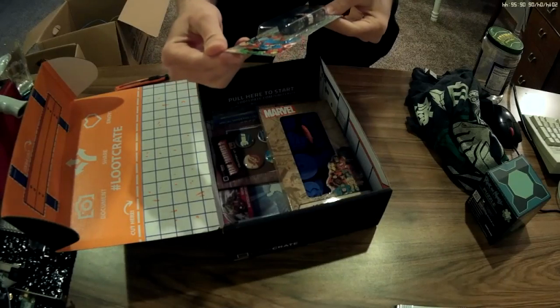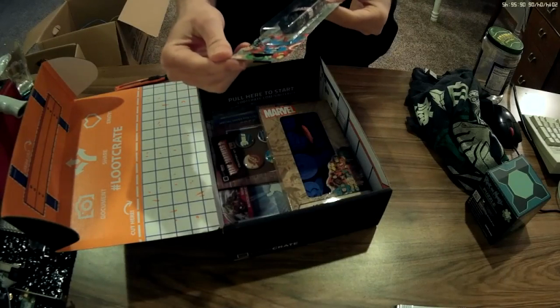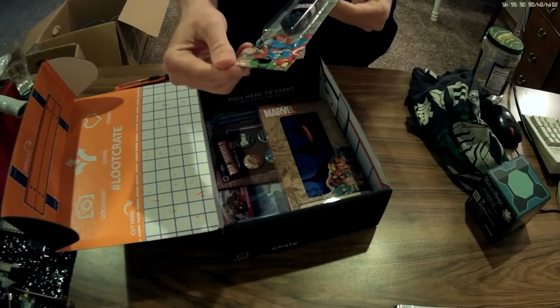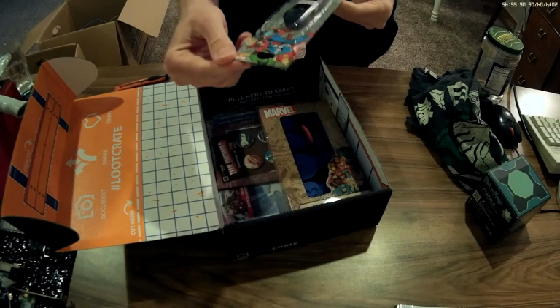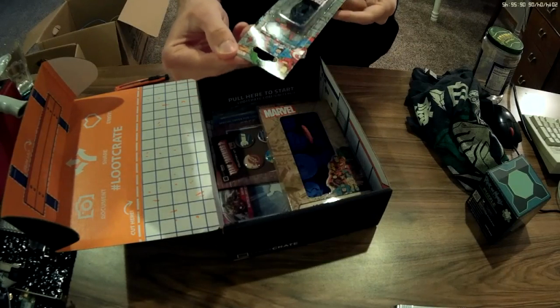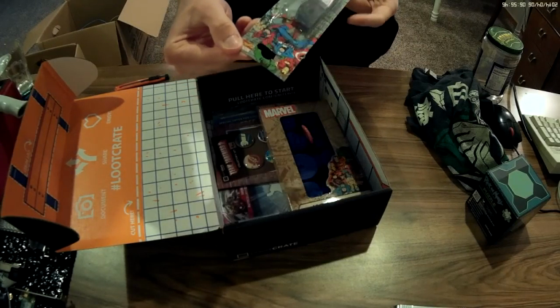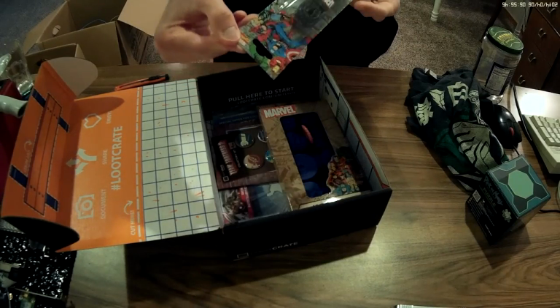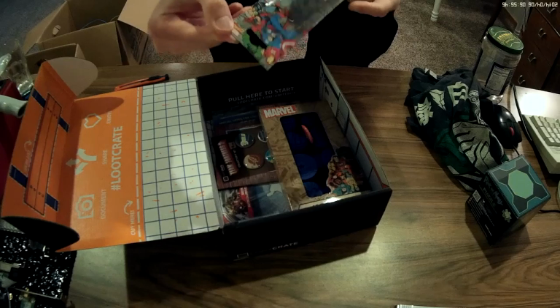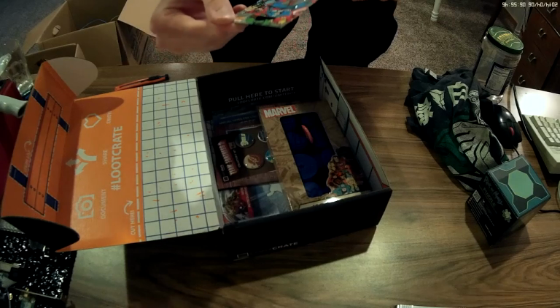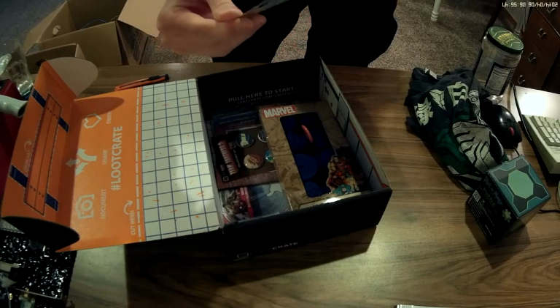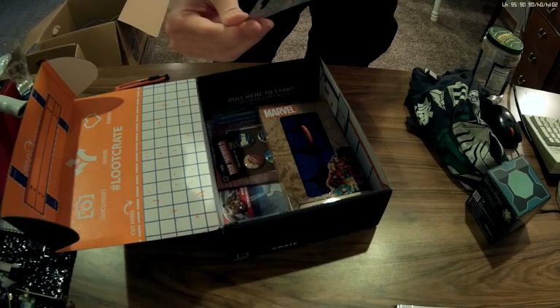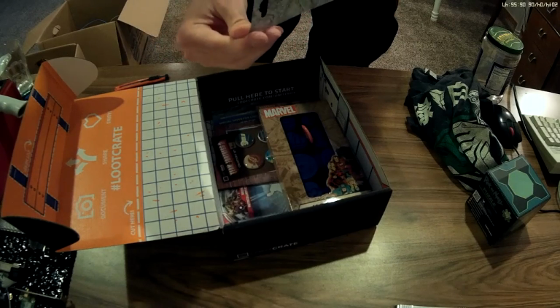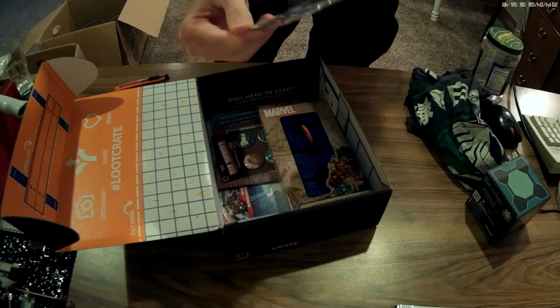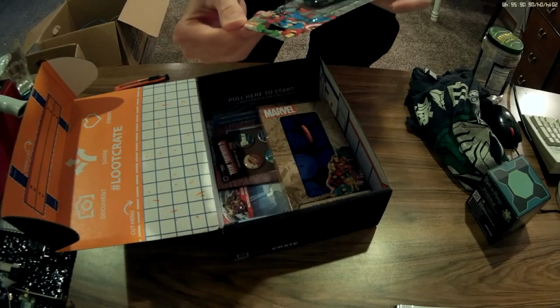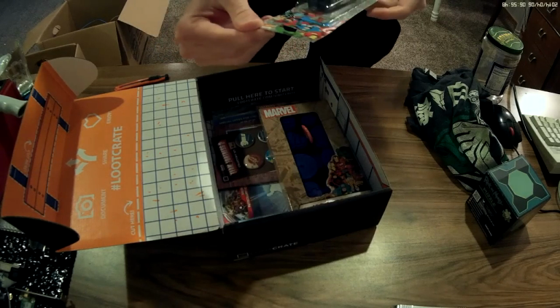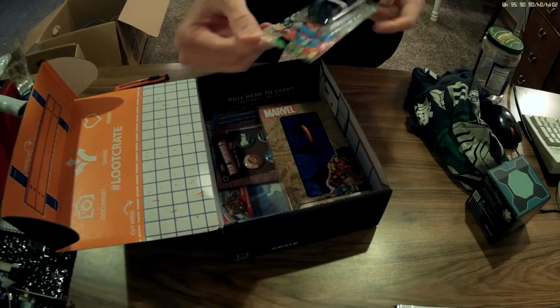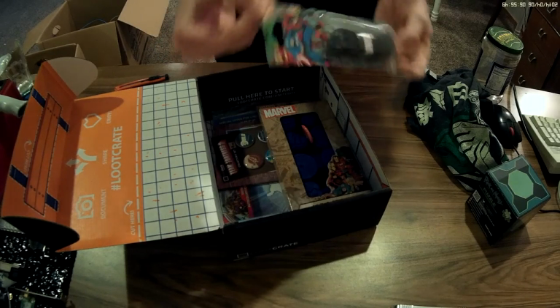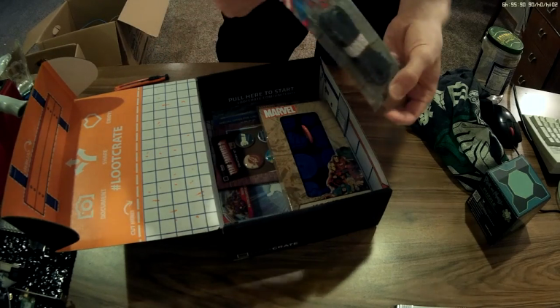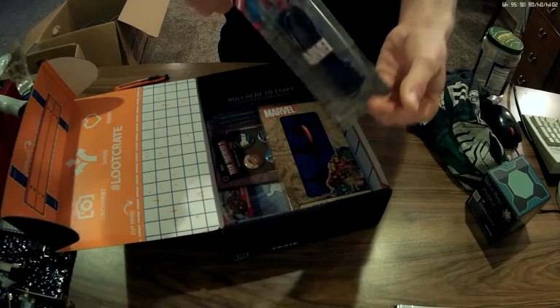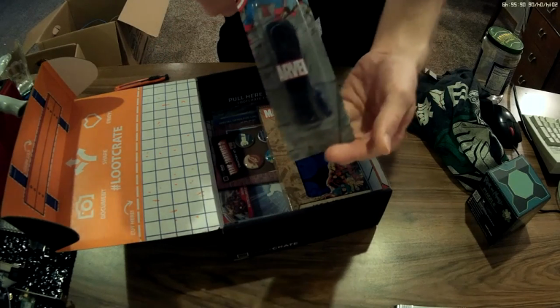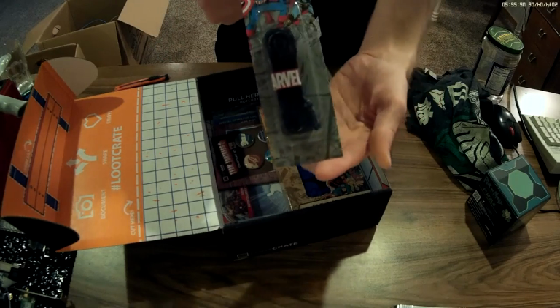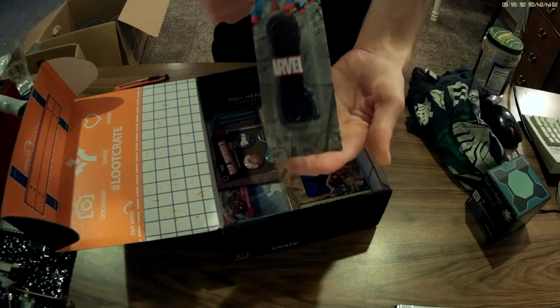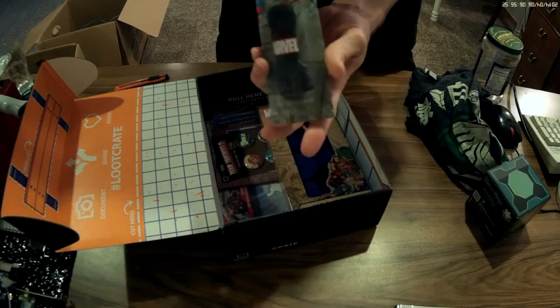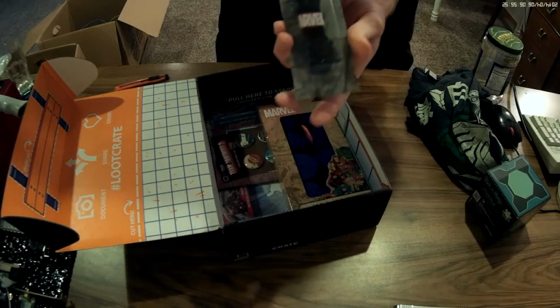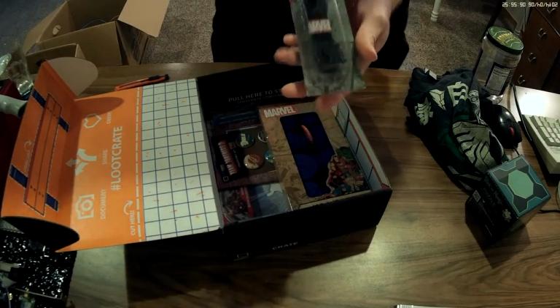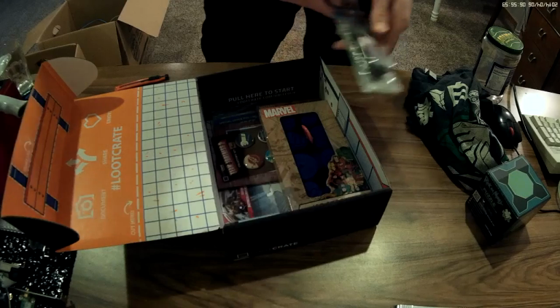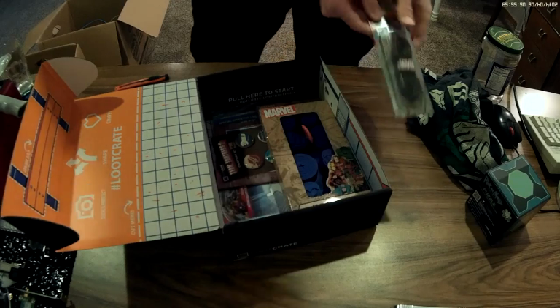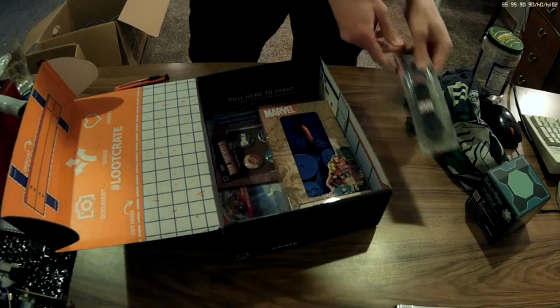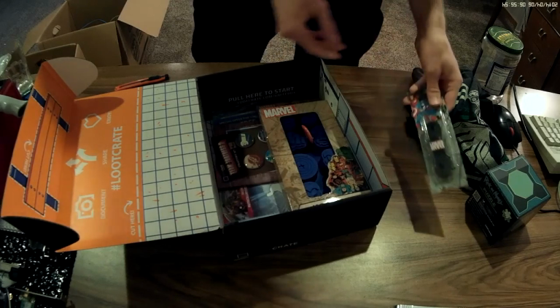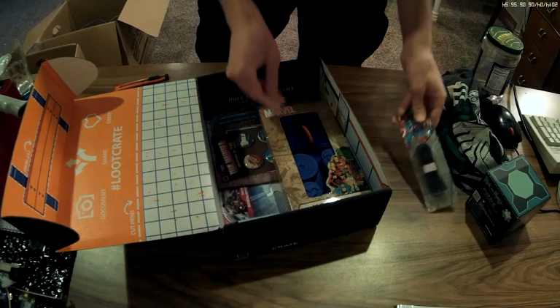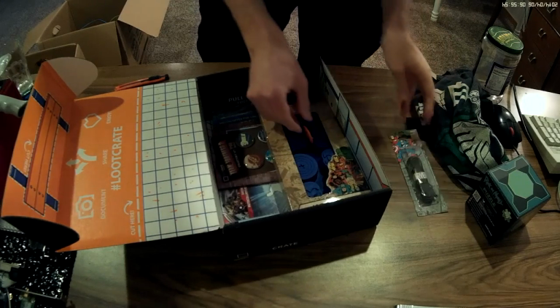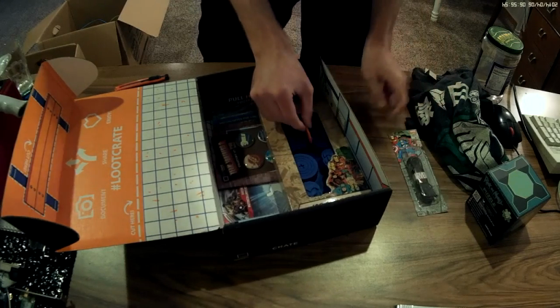Super Marvel Comics. Oh, shoelaces — Marvel Comics shoelaces. It's just so much random stuff. This is cool.